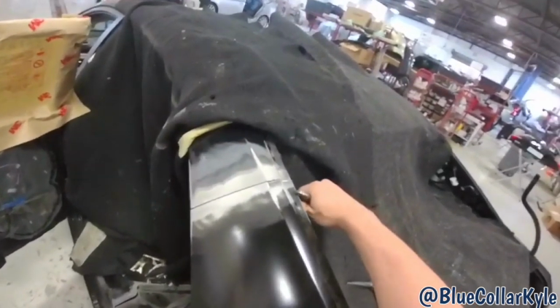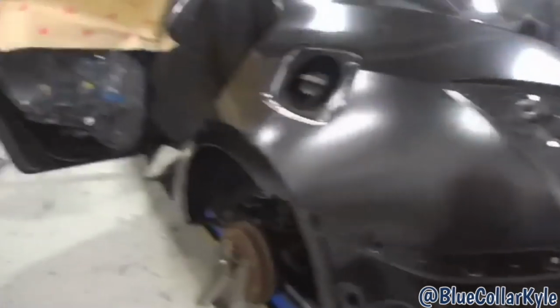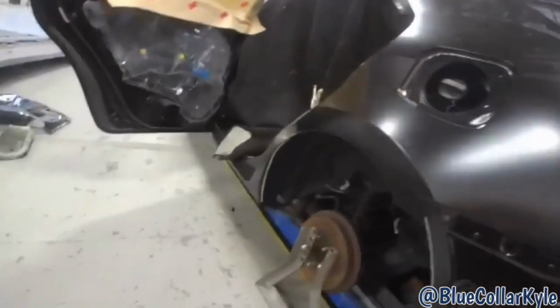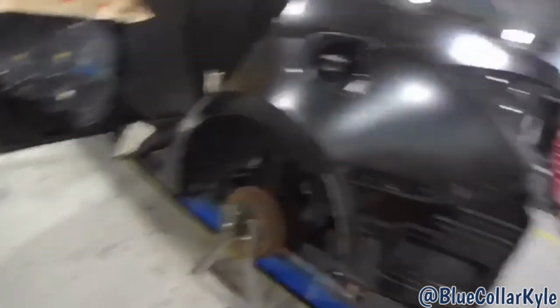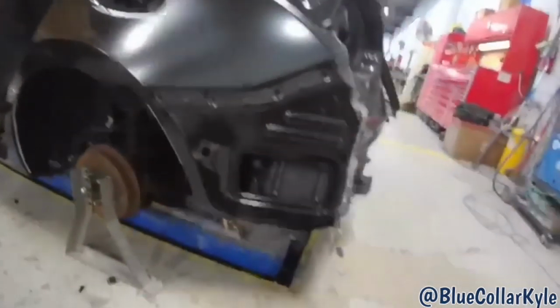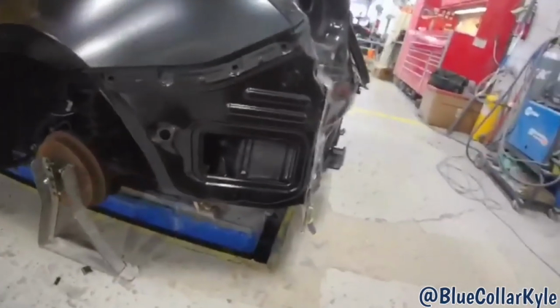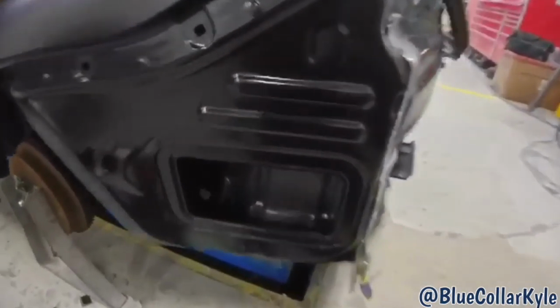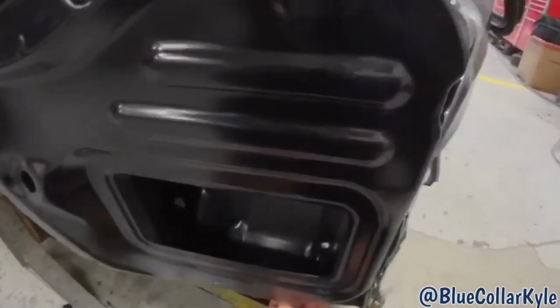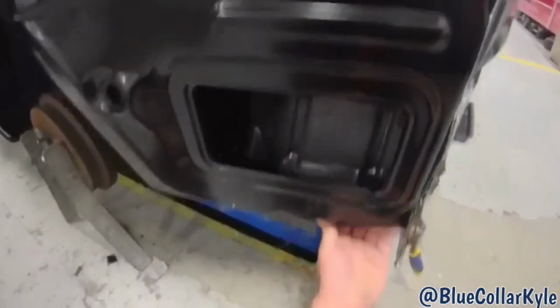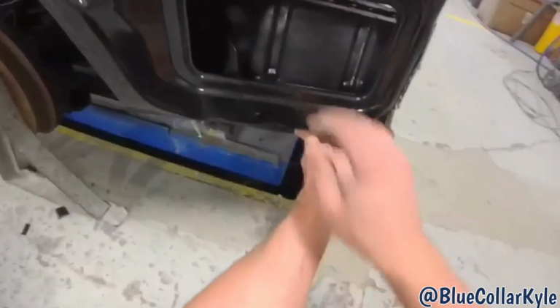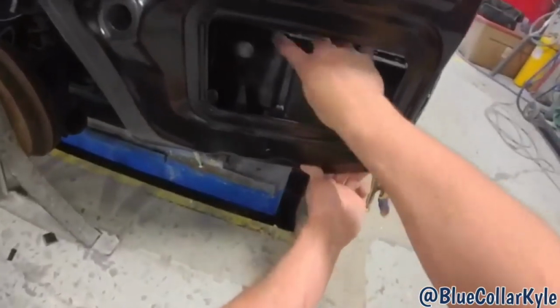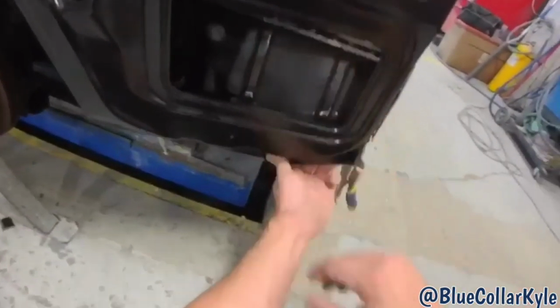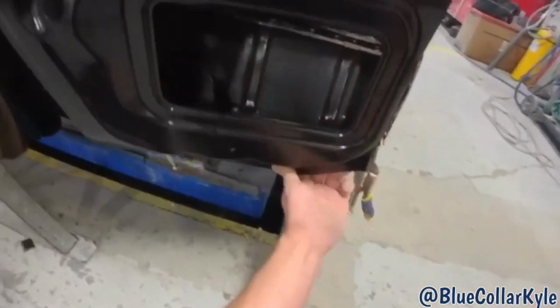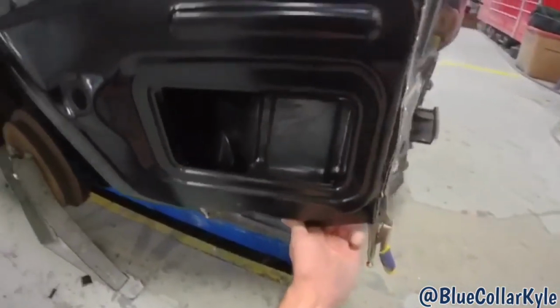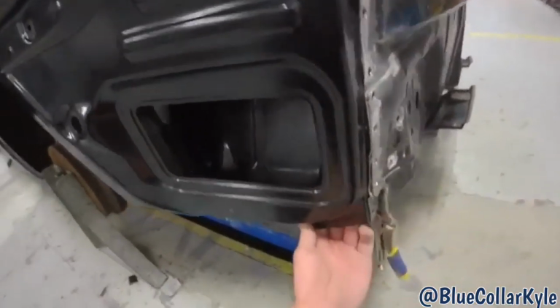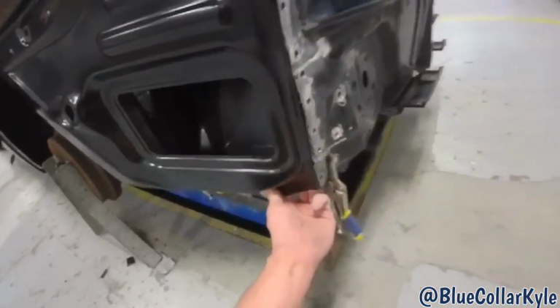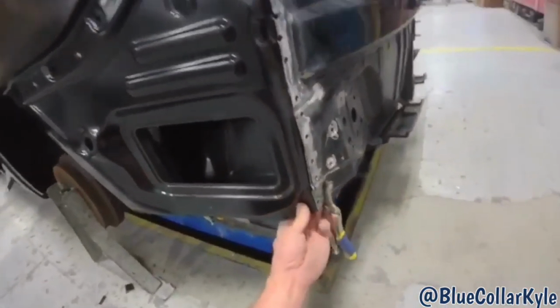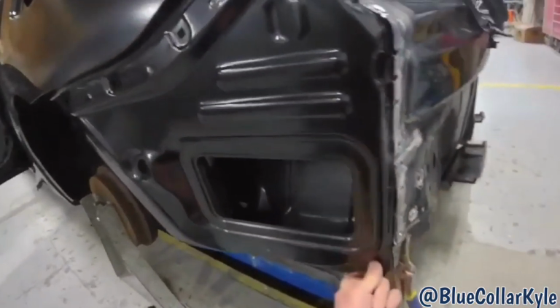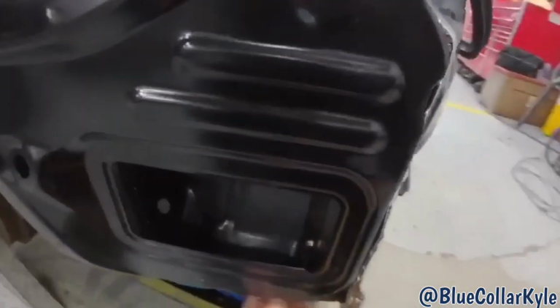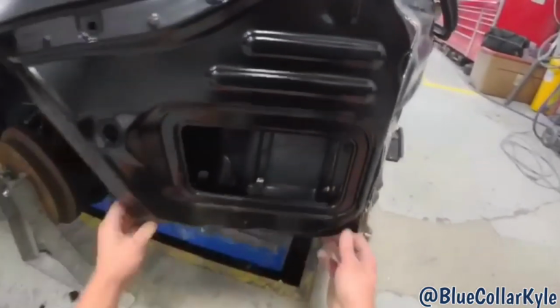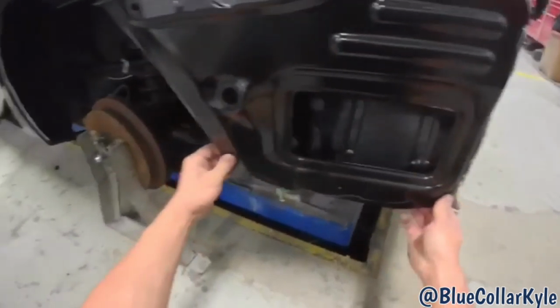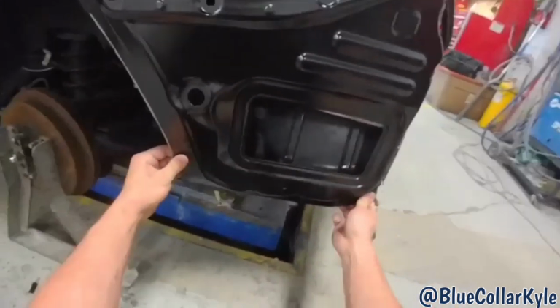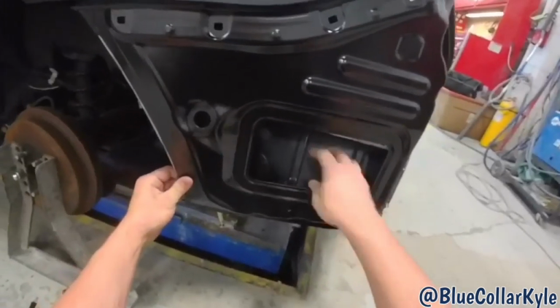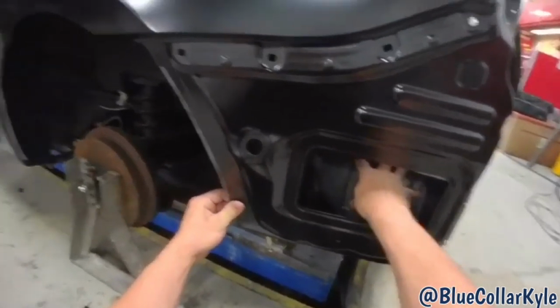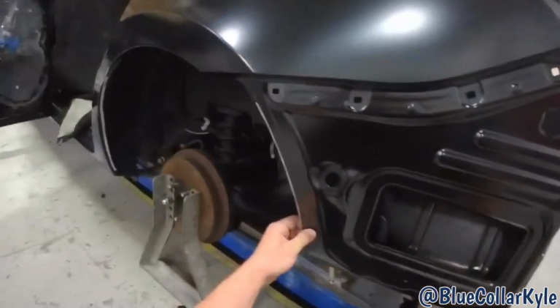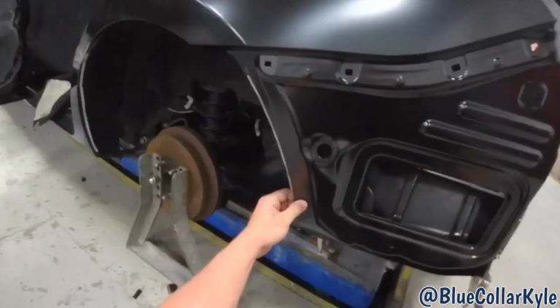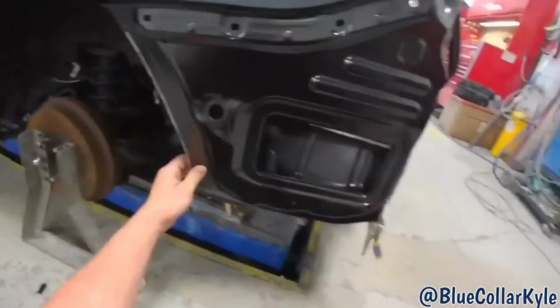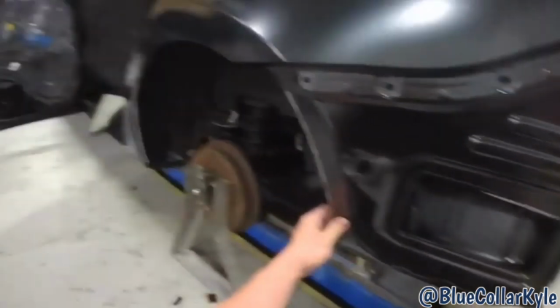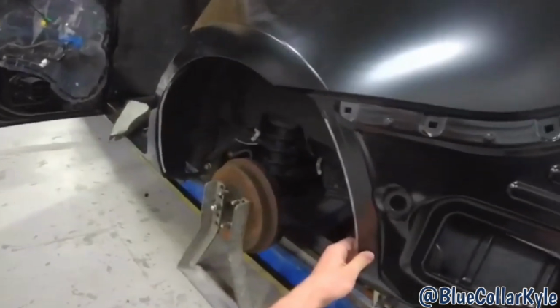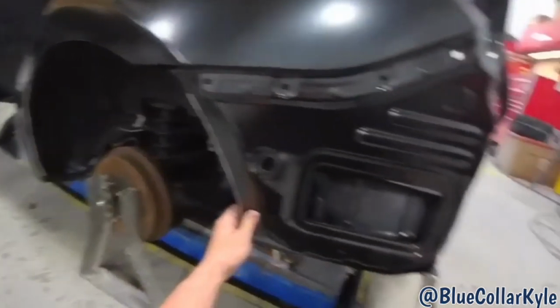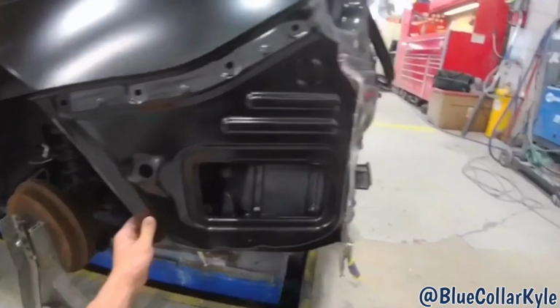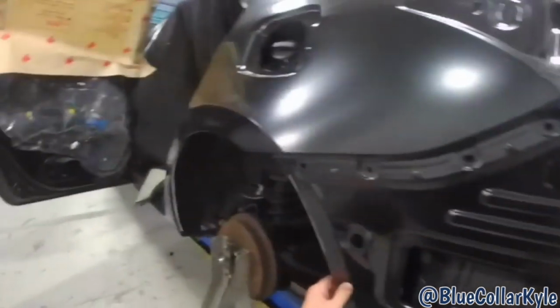I got this quarter panel roughly sitting on here enough so I can make sure this floor extension is exactly where I want it, and it looks like it fits up to the quarter really well. So I'm going to go ahead and weld that piece in, then I'll start getting the quarter panel ready to go on for good.